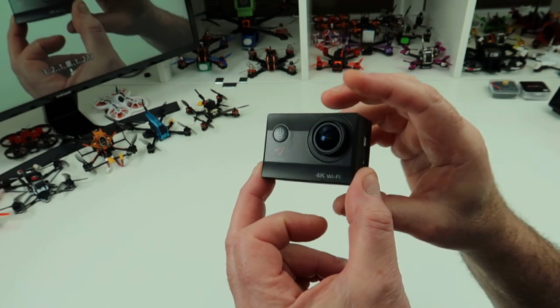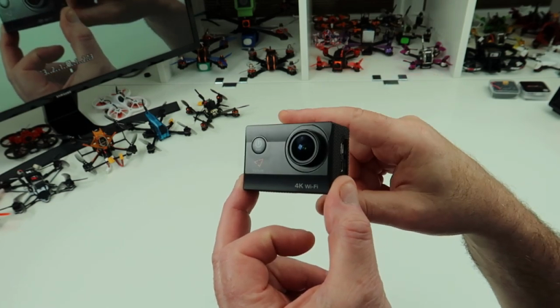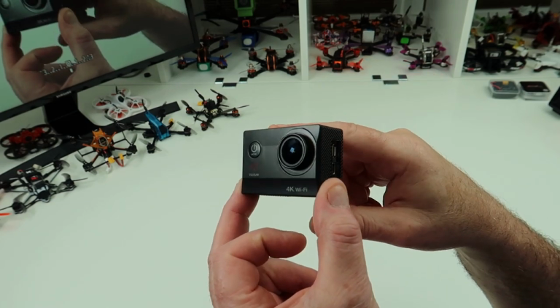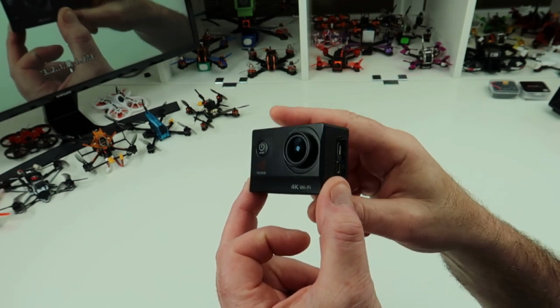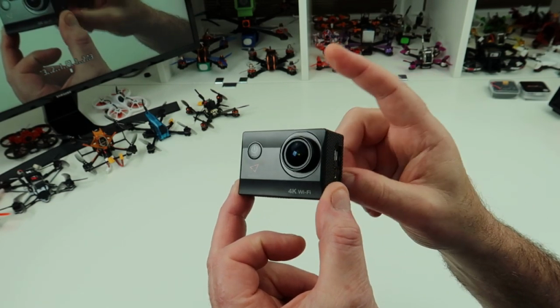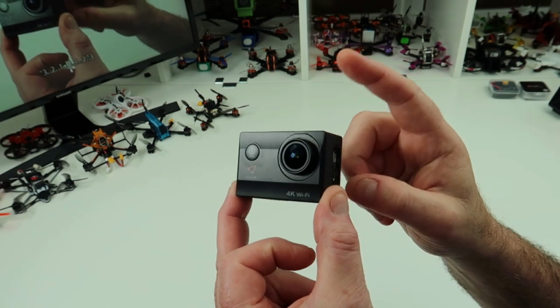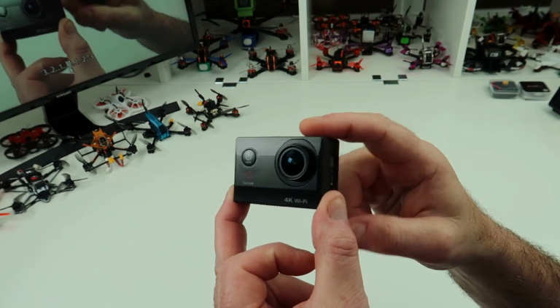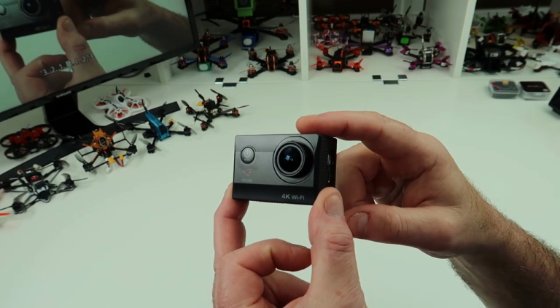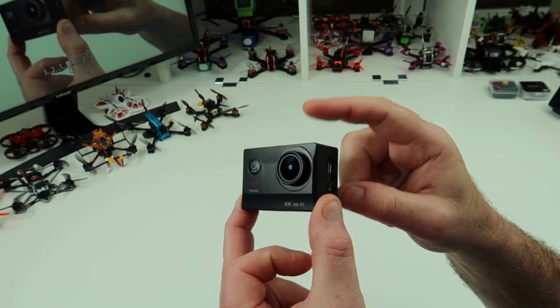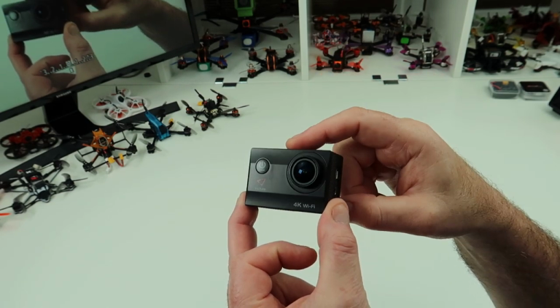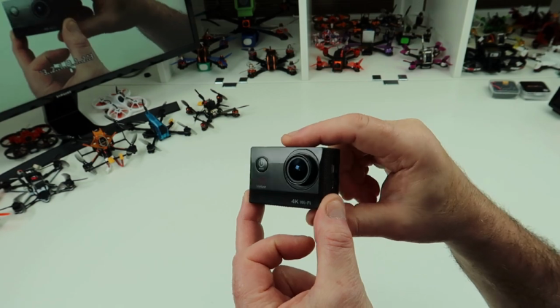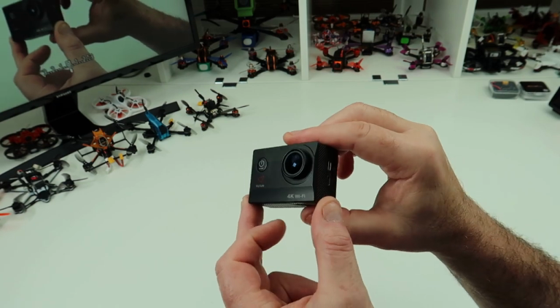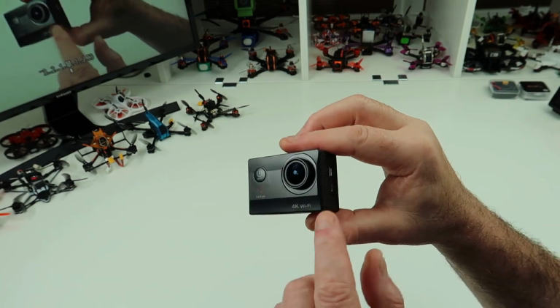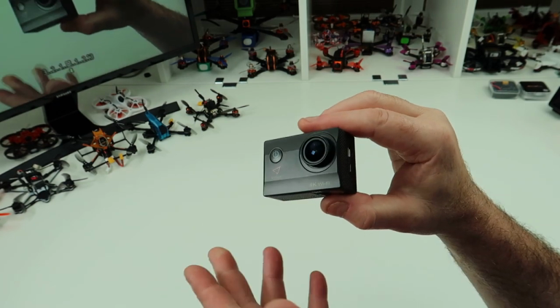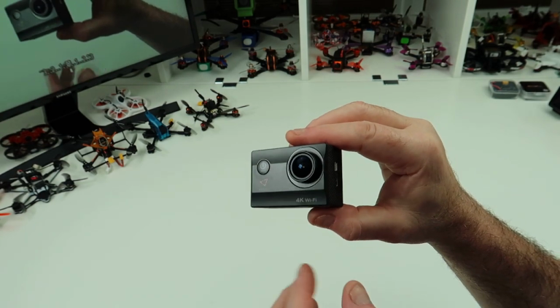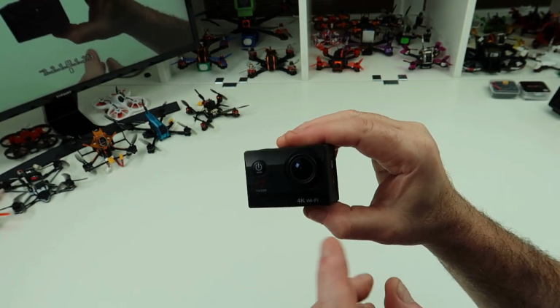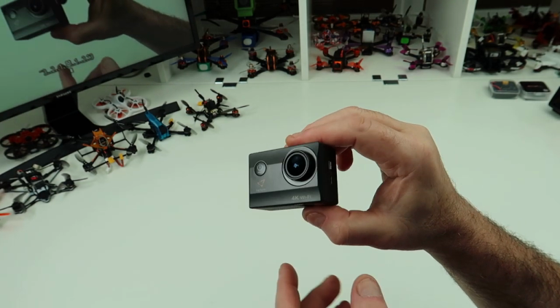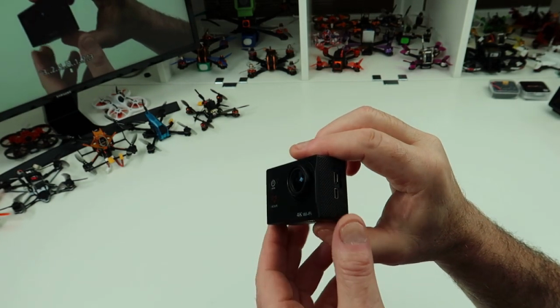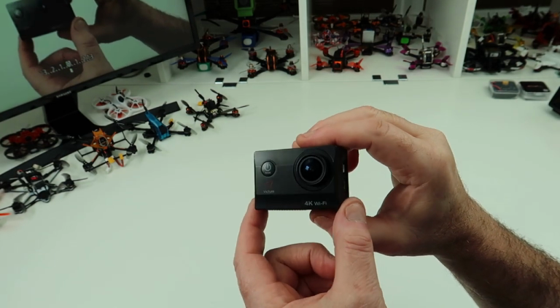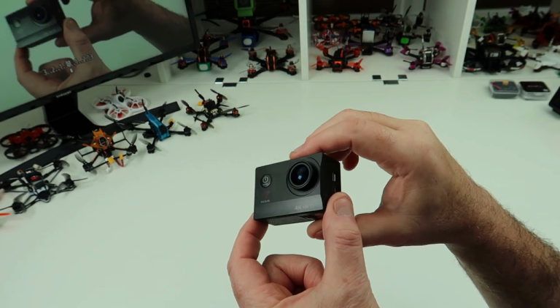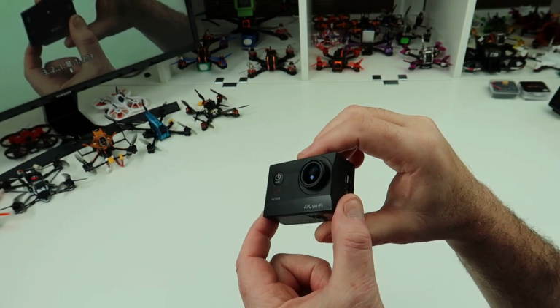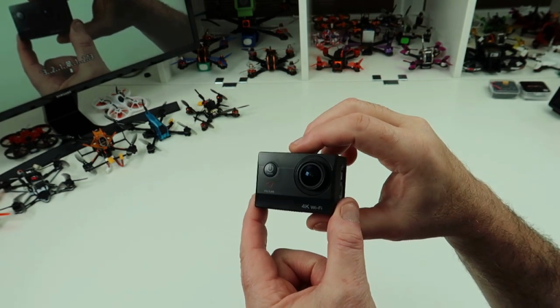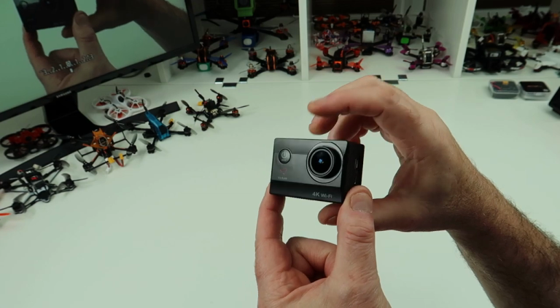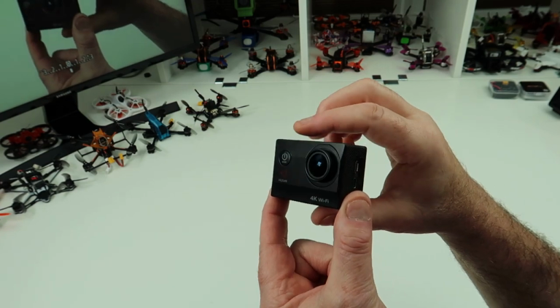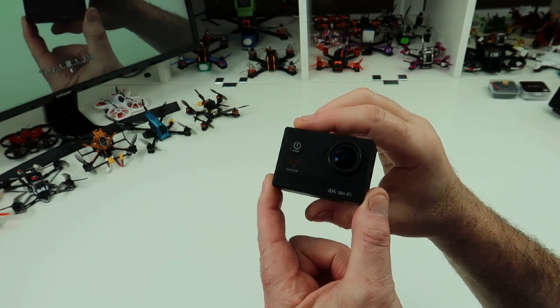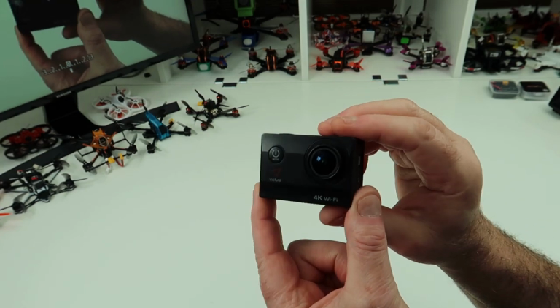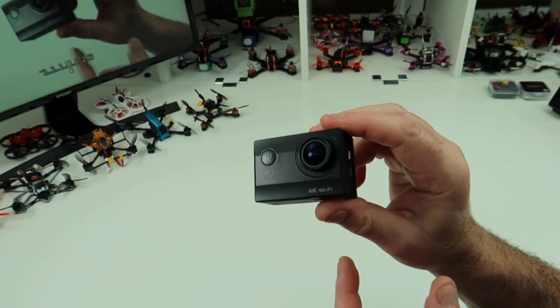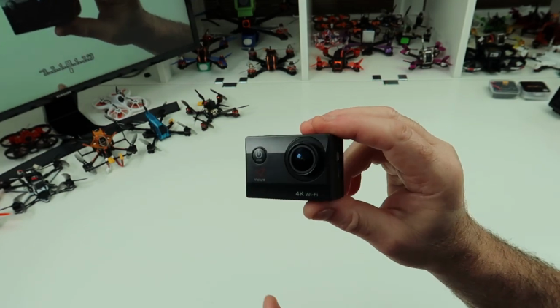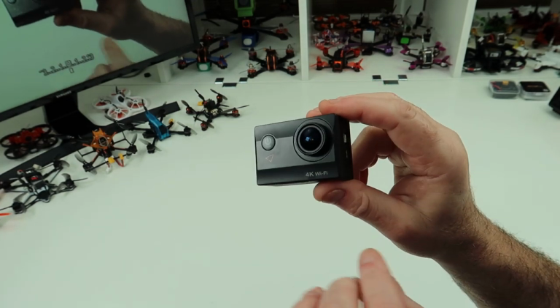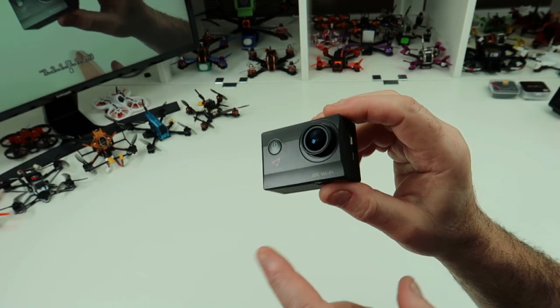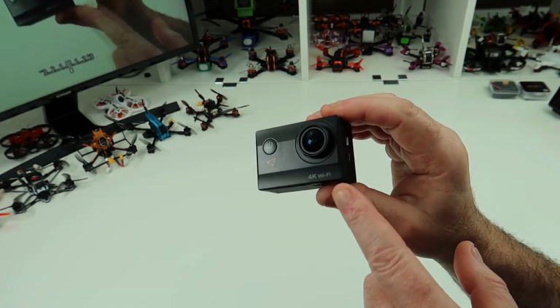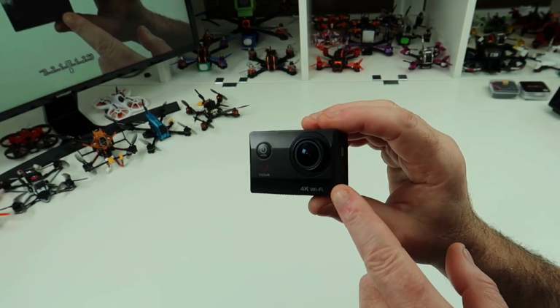About six or seven months ago I reviewed the A700, which I didn't mind at all. It isn't the best quality in the world — it's not GoPro footage — but for the price of it, it's a decent camera. So this is the A800, and what they've done is they've upgraded it.